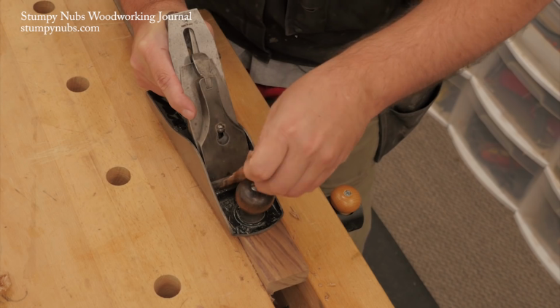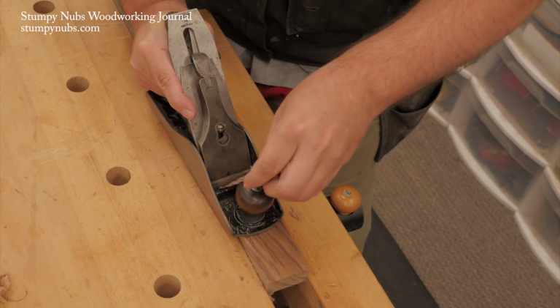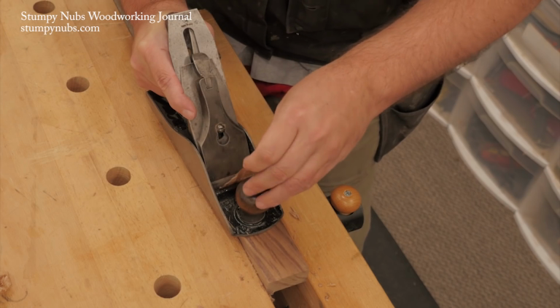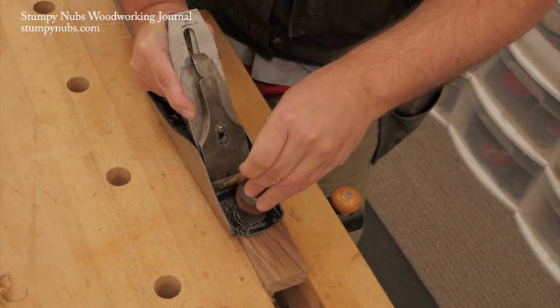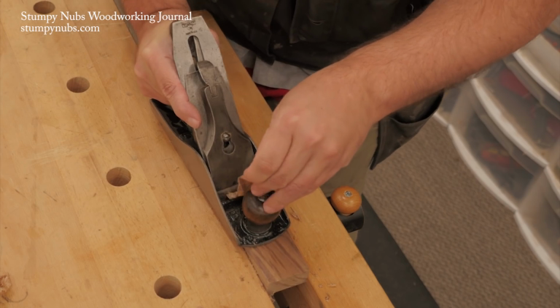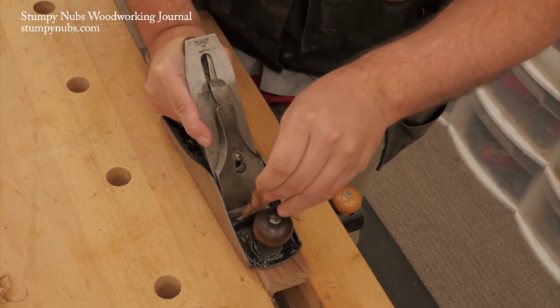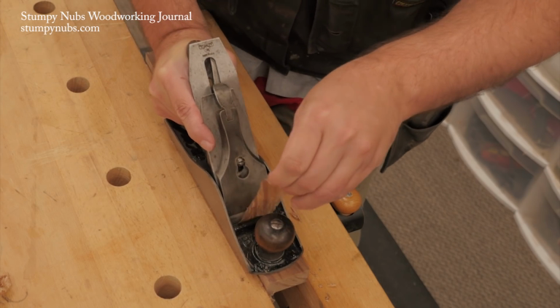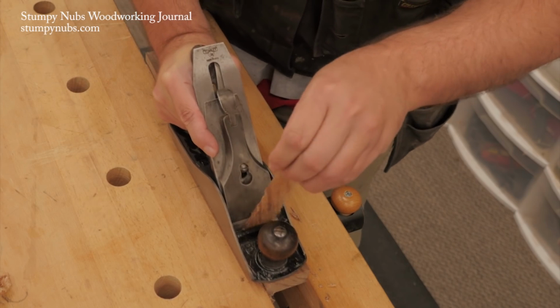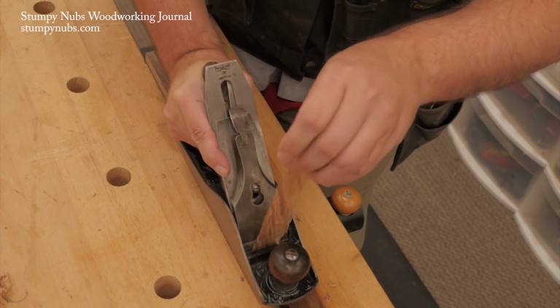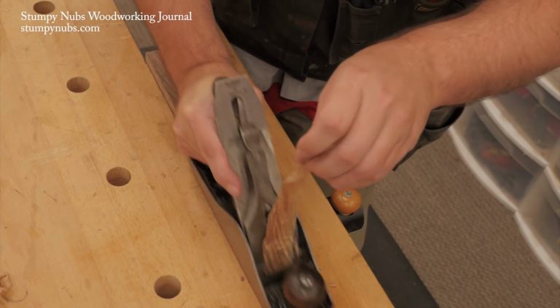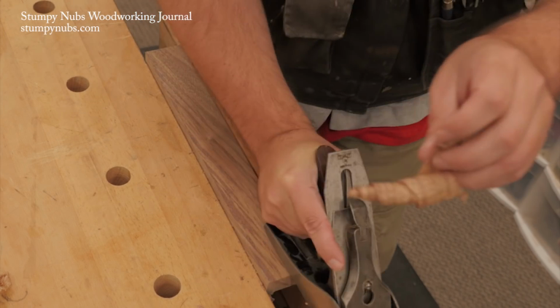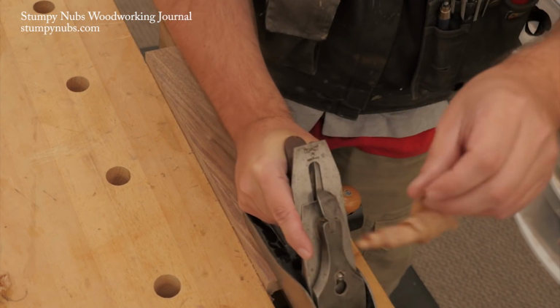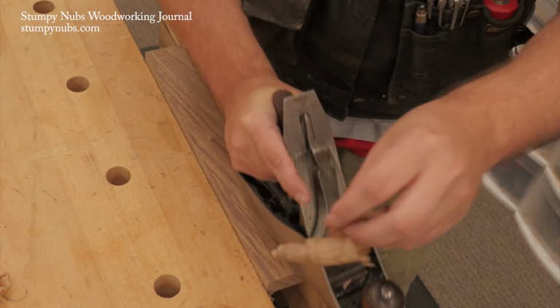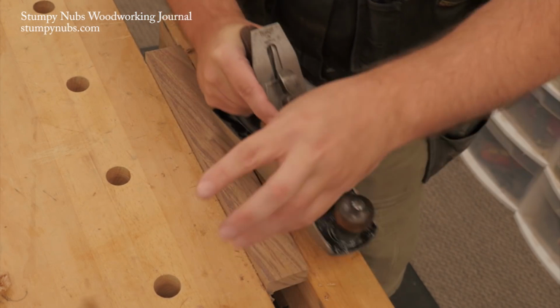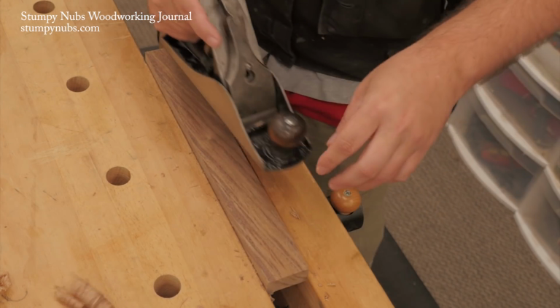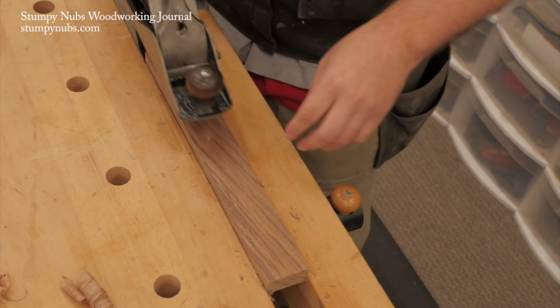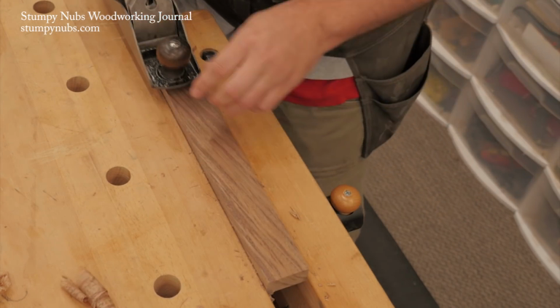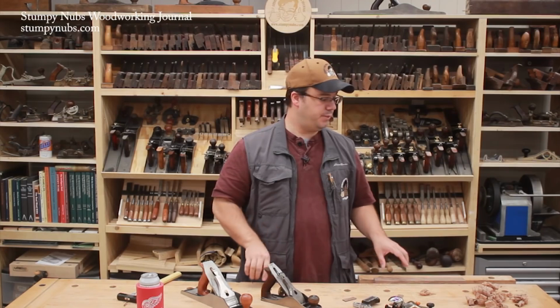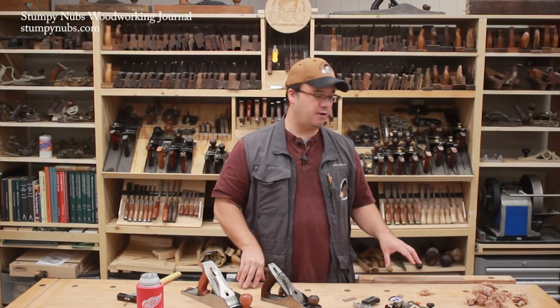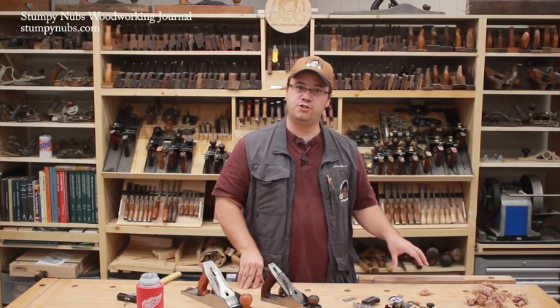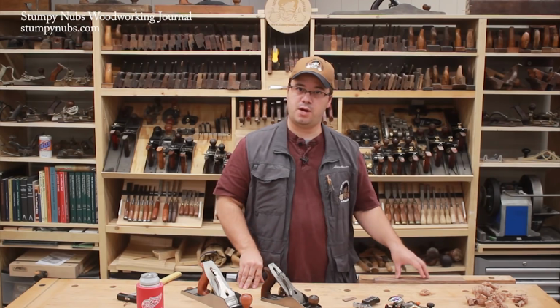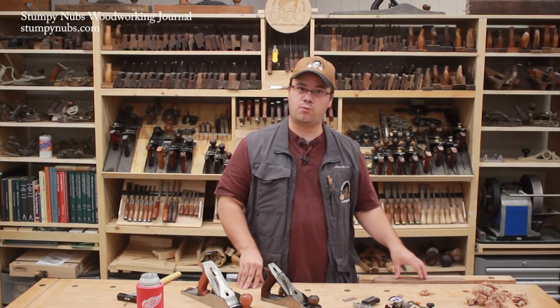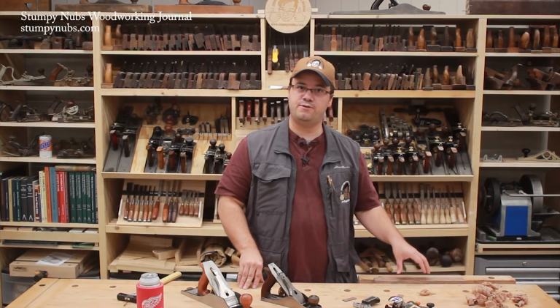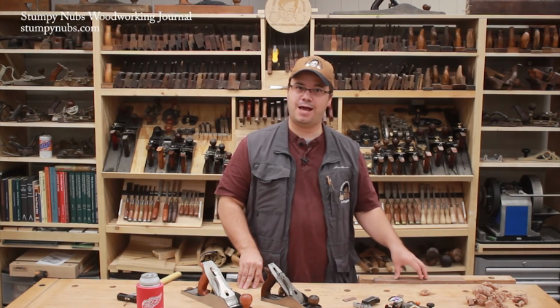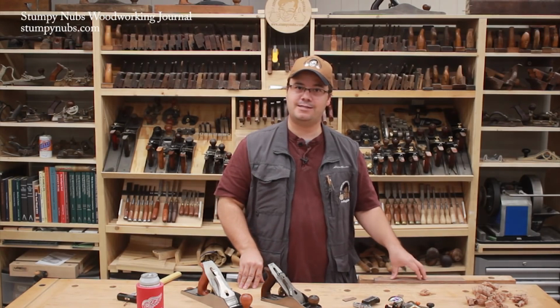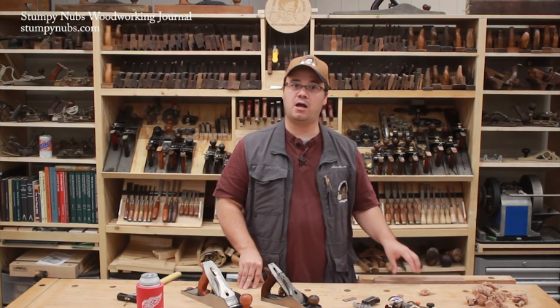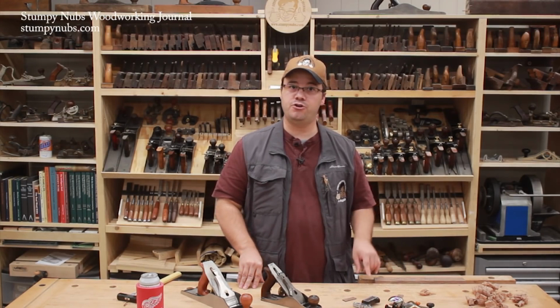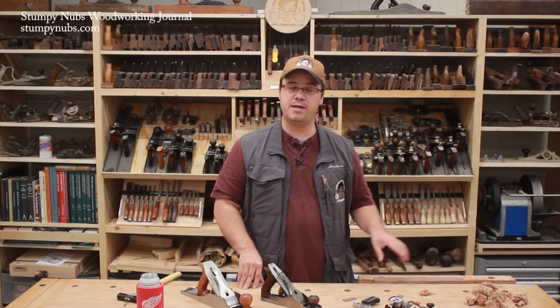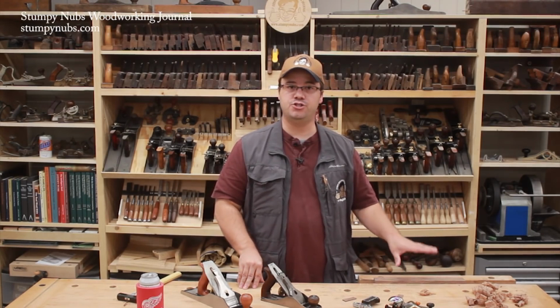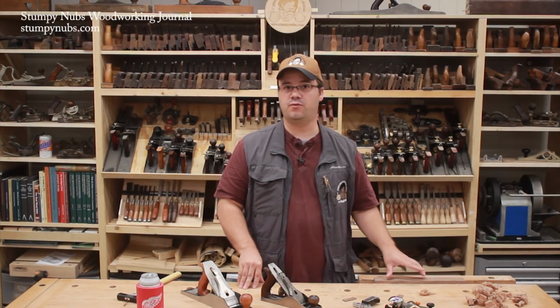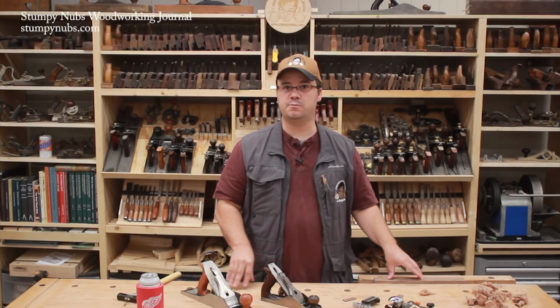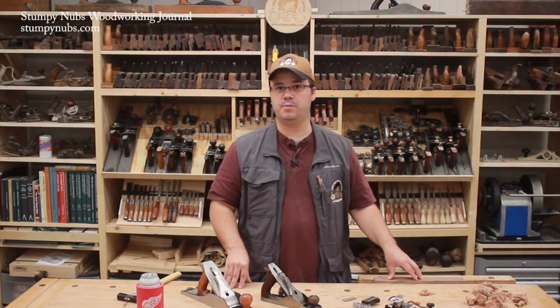If your stock is already flat, it shouldn't take too long. You may keep a piece of straight grained flat stock under your bench just for this purpose.